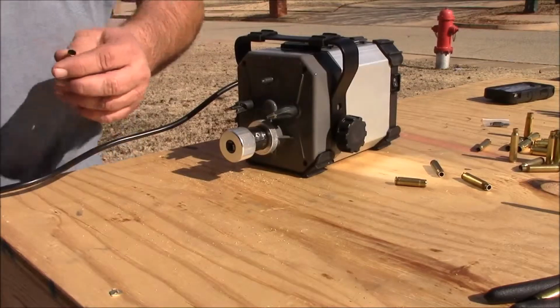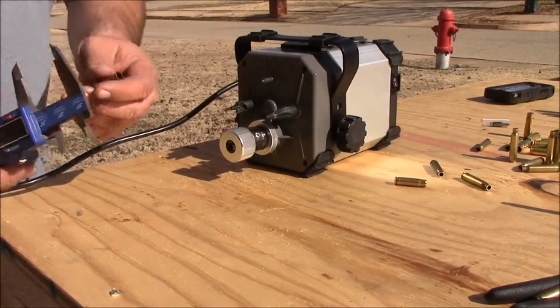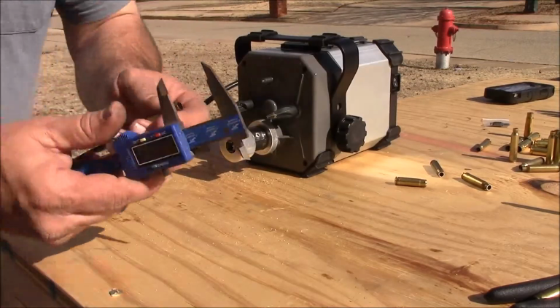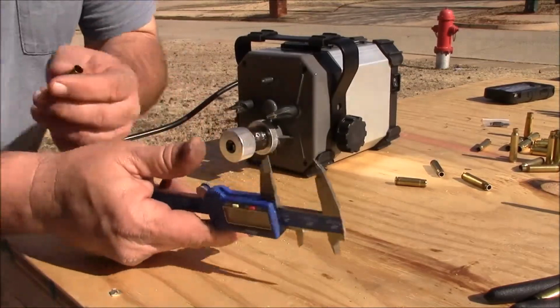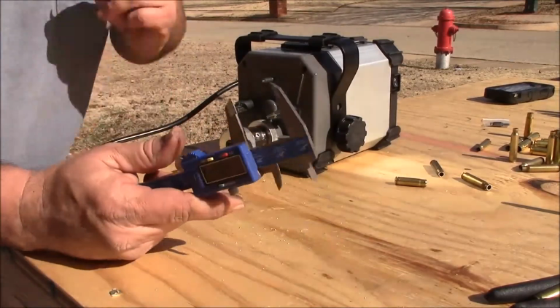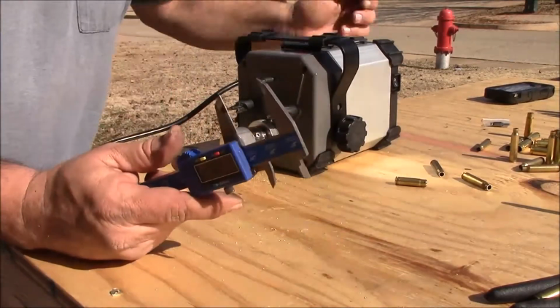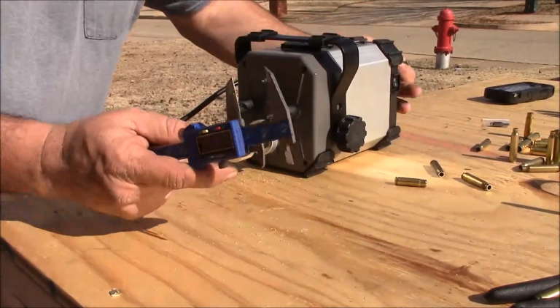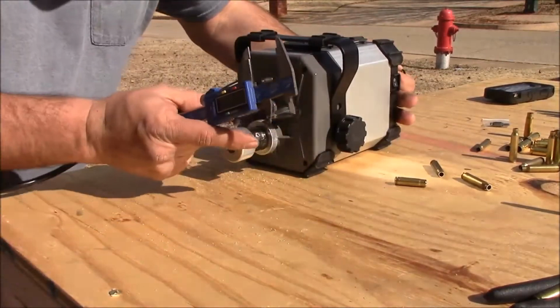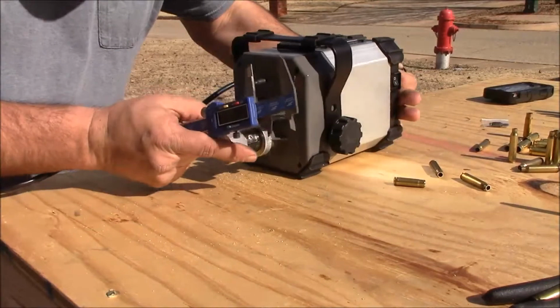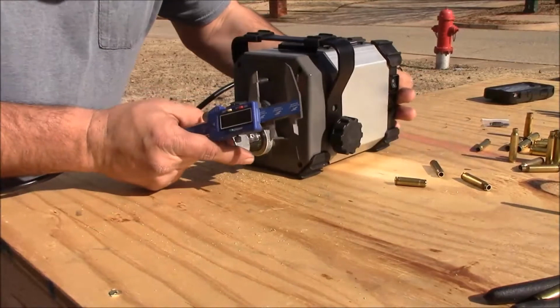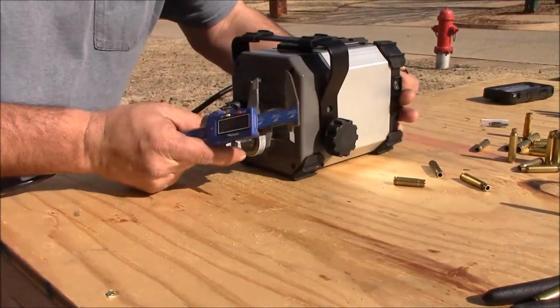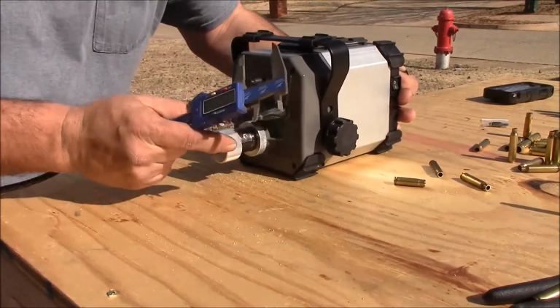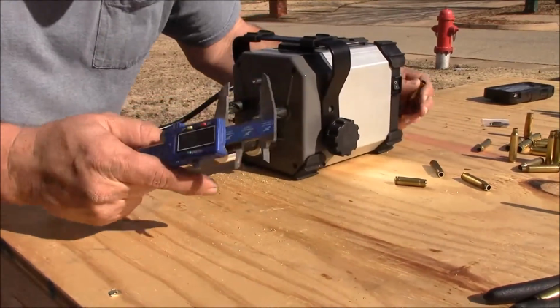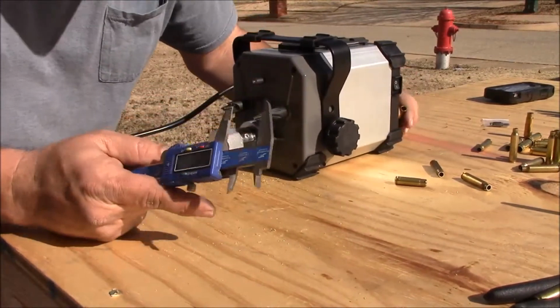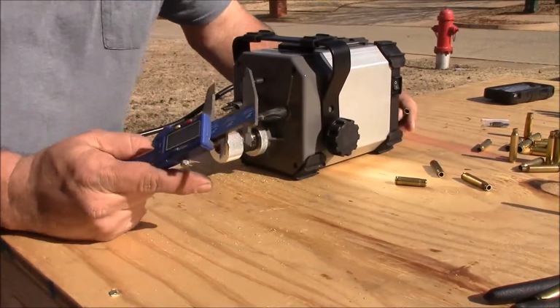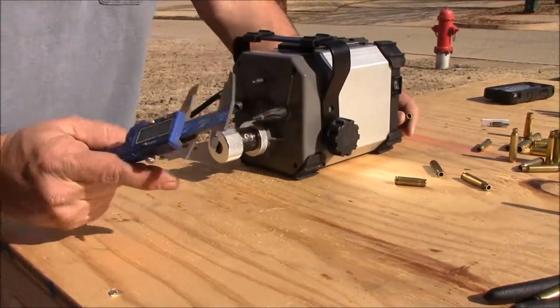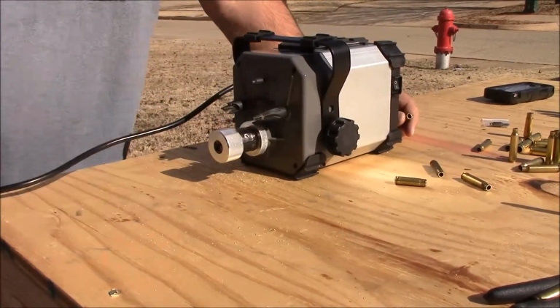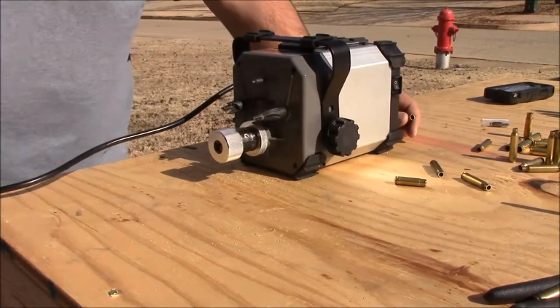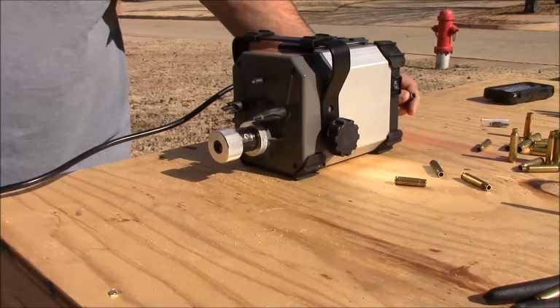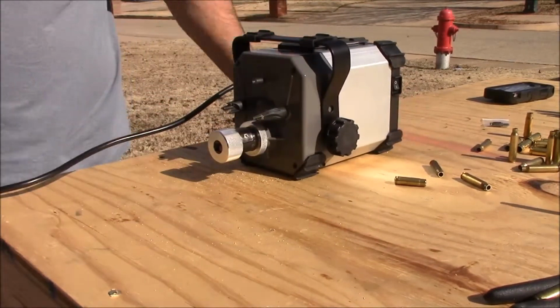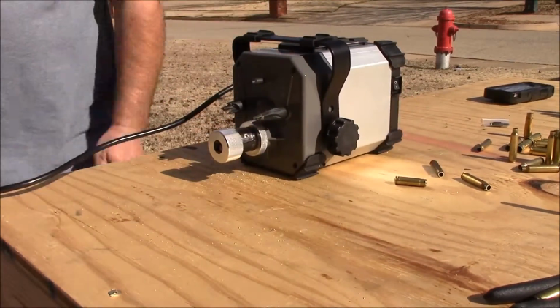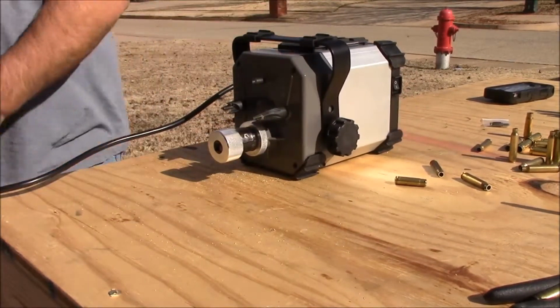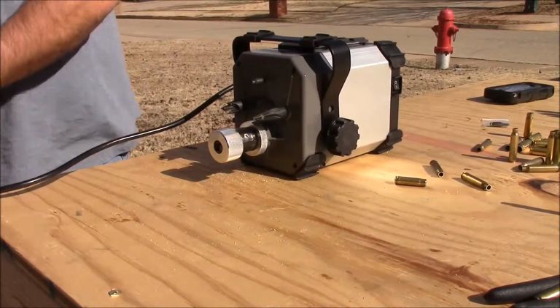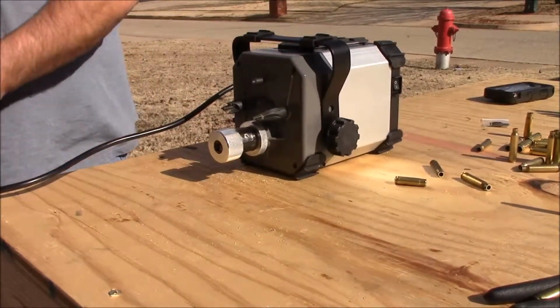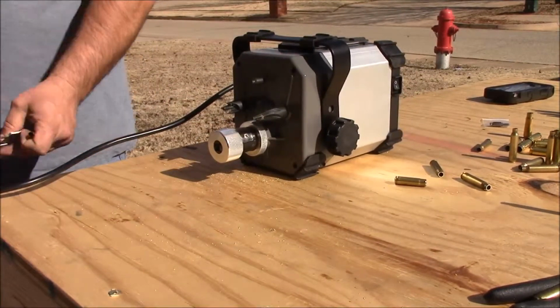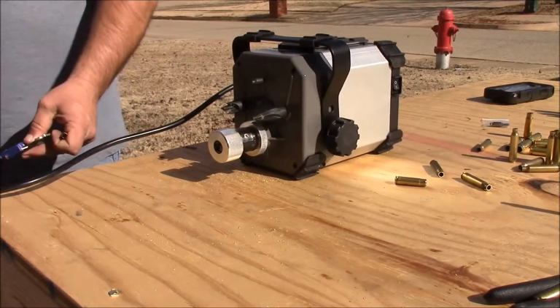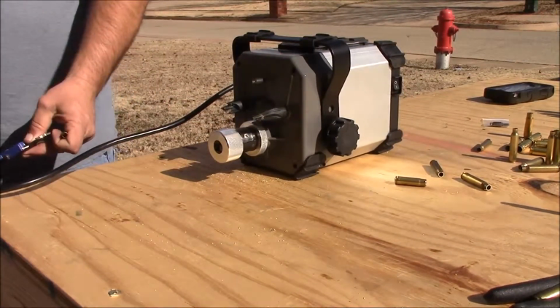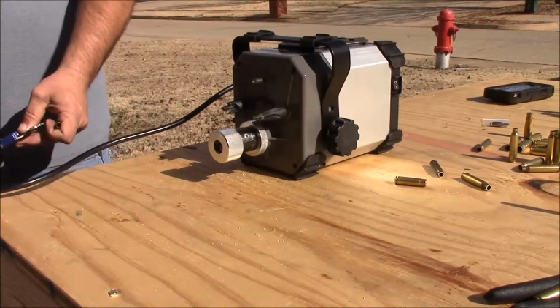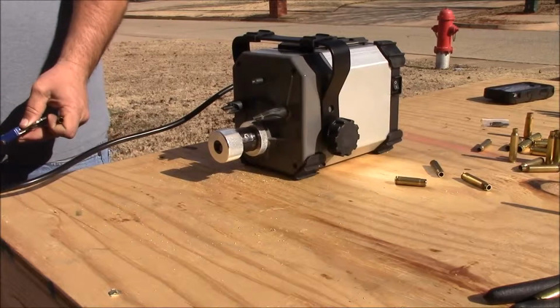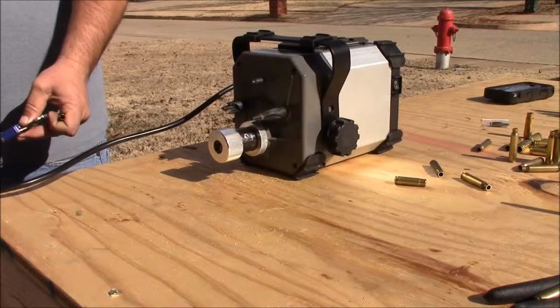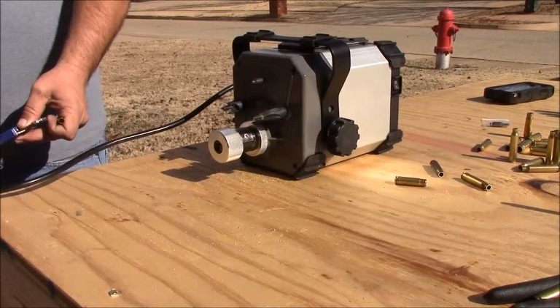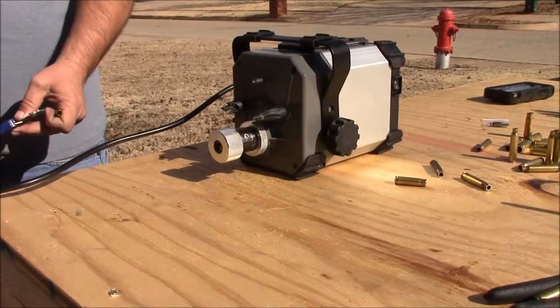Hi folks, I'm going to show you how to do some 300 blackout brass on this Franklin Arsenal case trim and prep center.